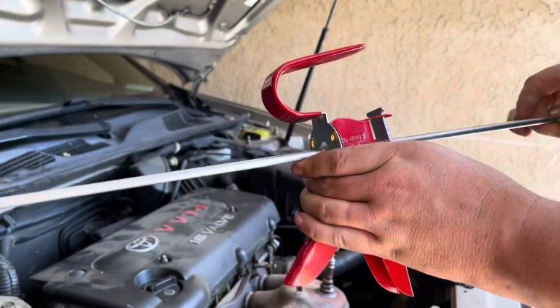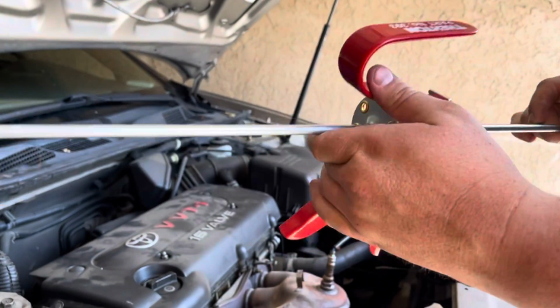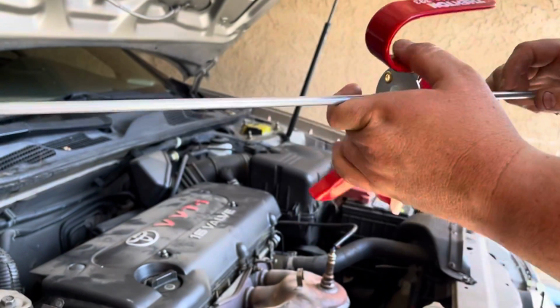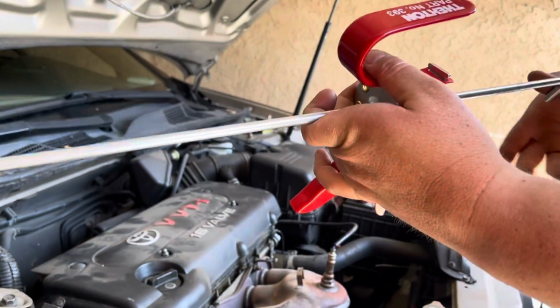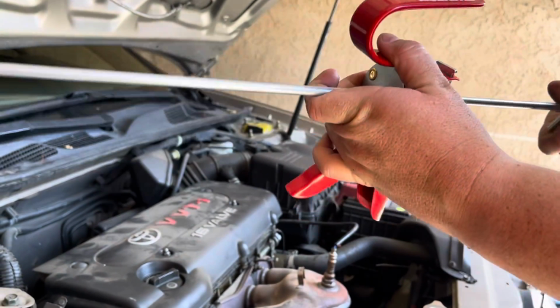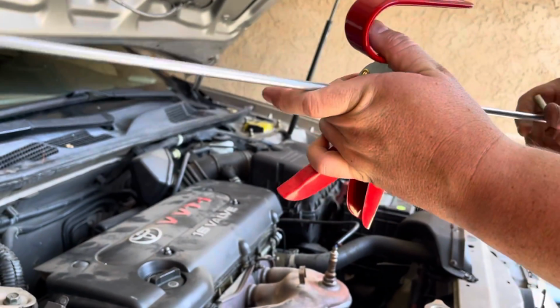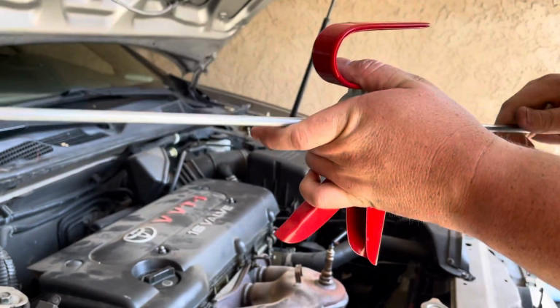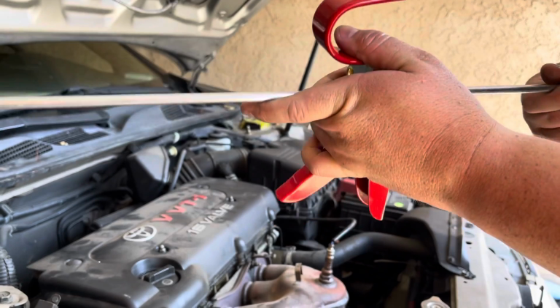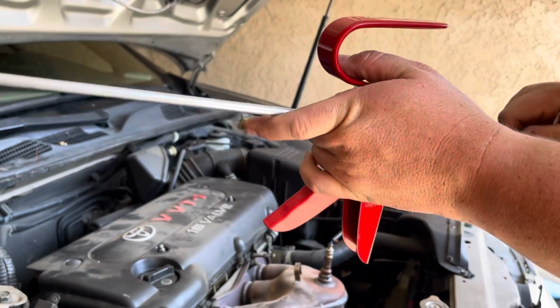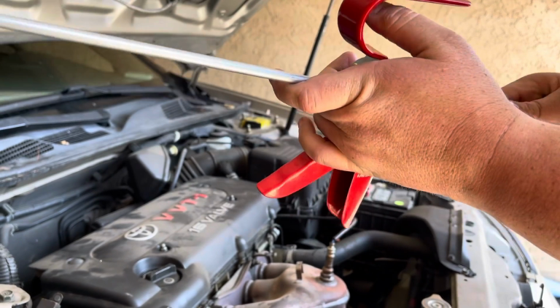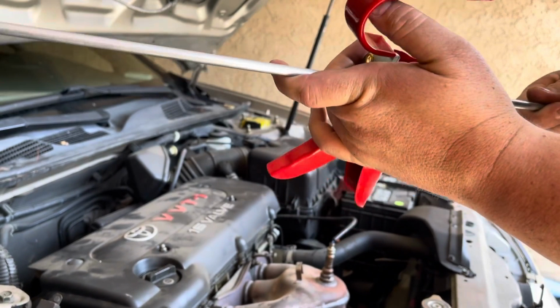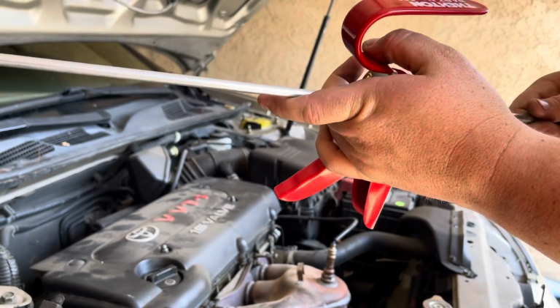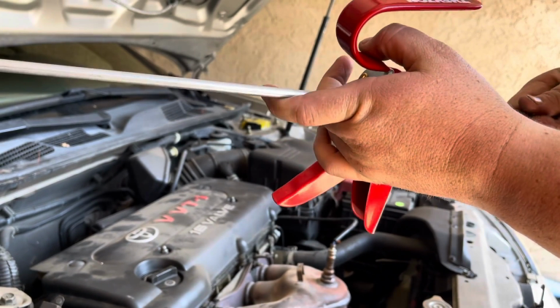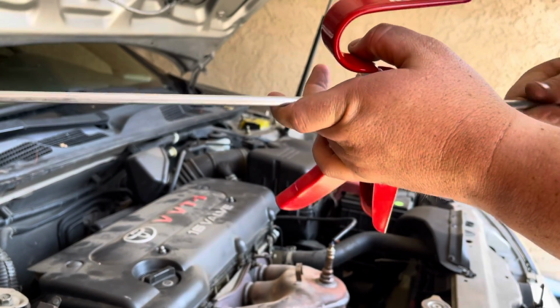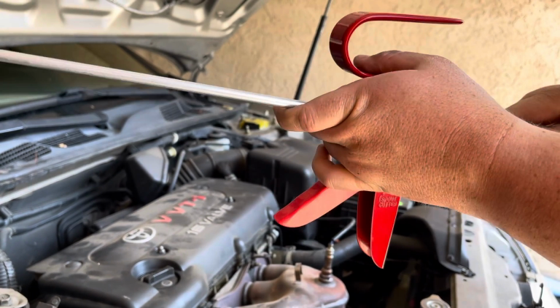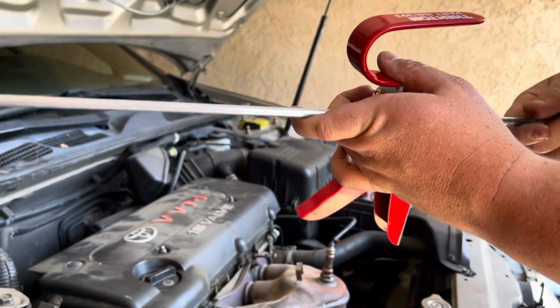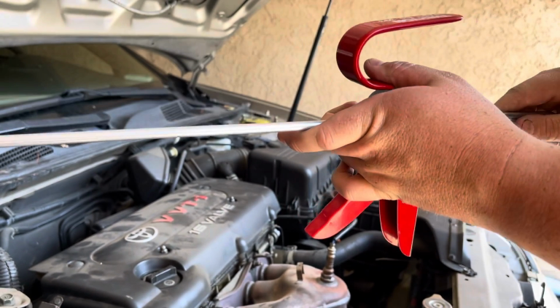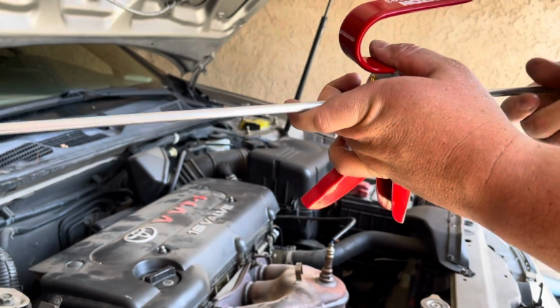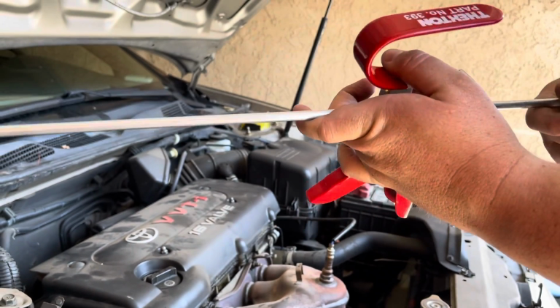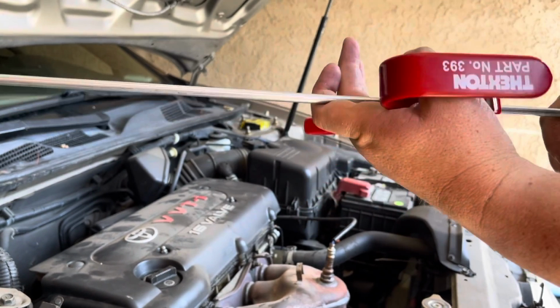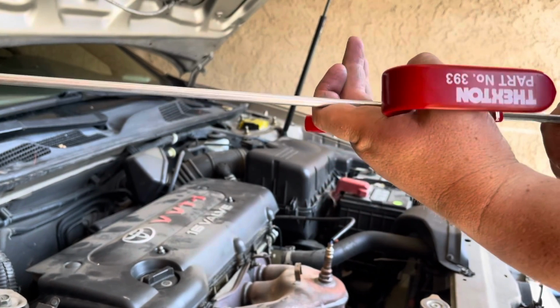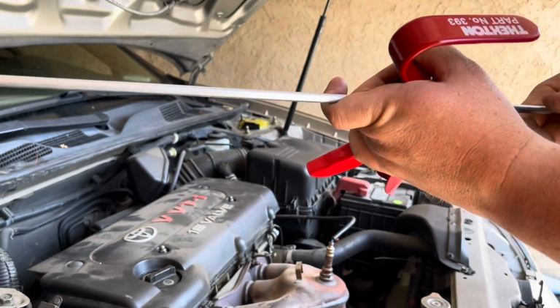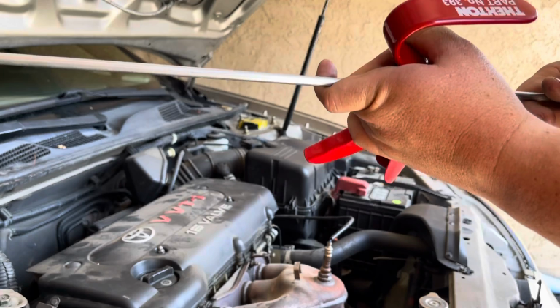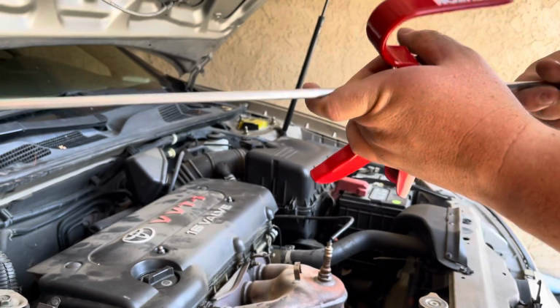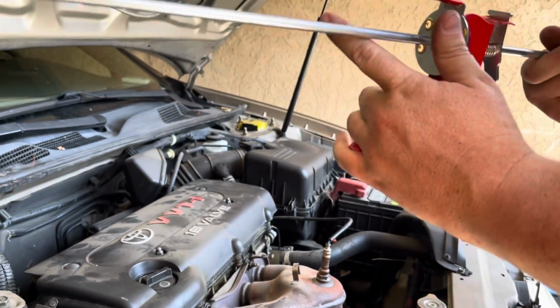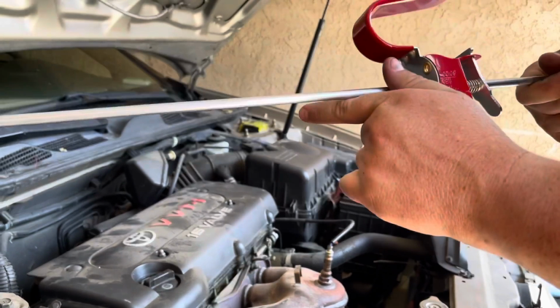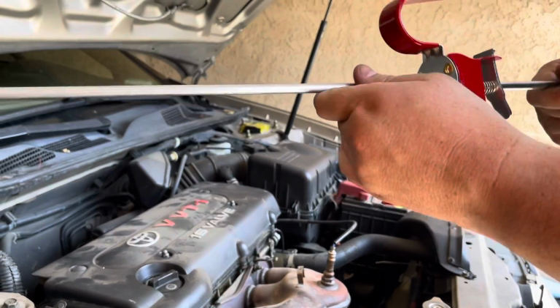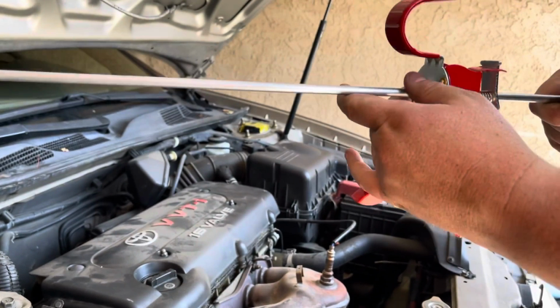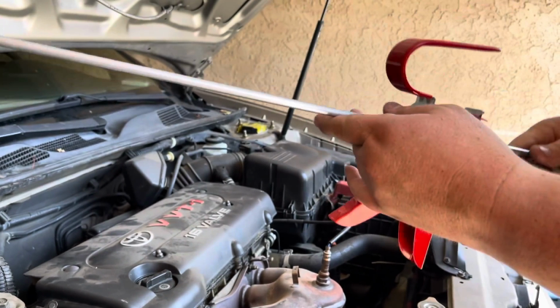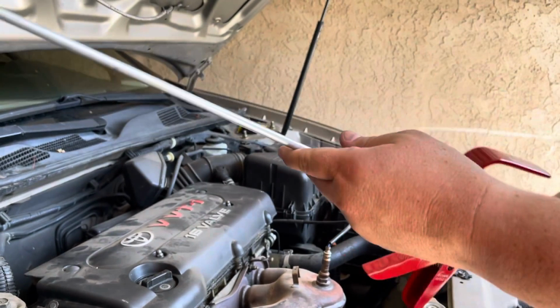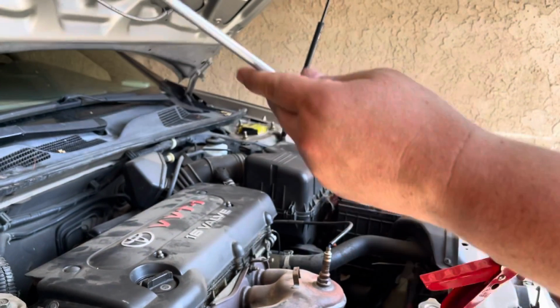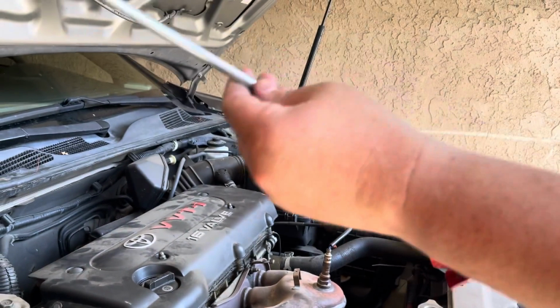So I got this on Amazon for around 30 to 35 dollars. I'll go ahead and put a link to this in the description below so you guys can pick one of these up.